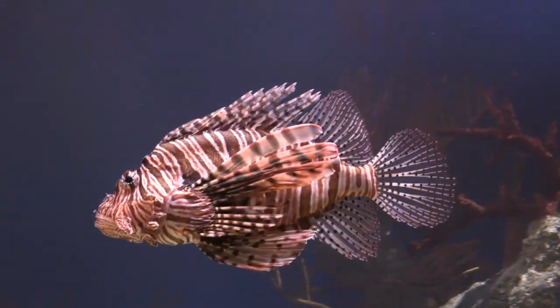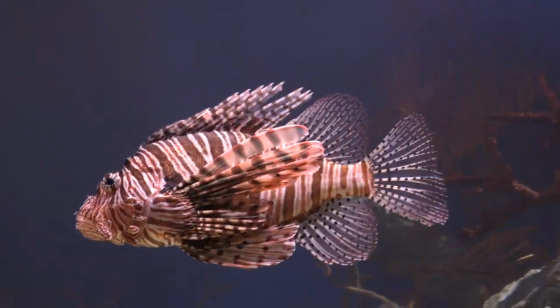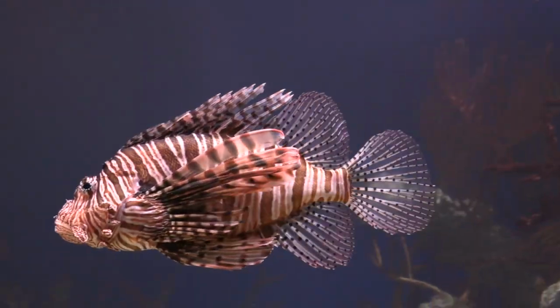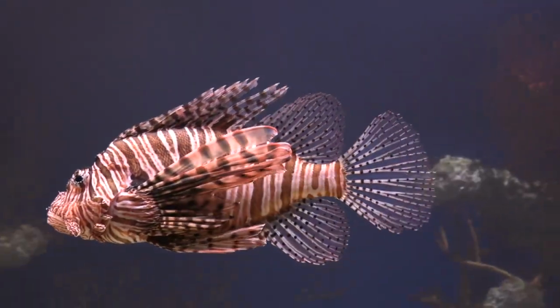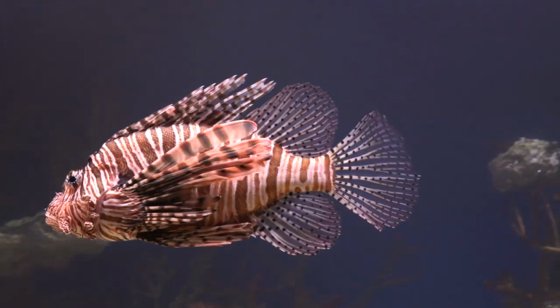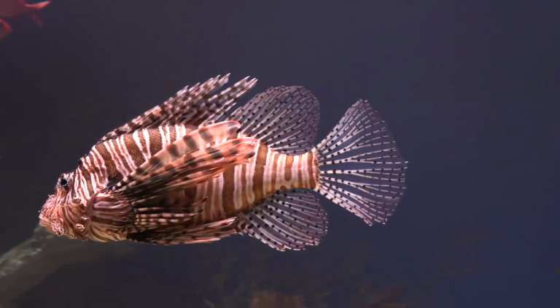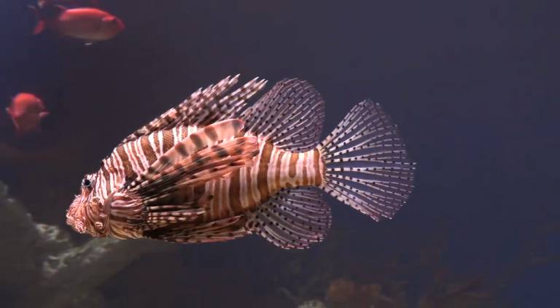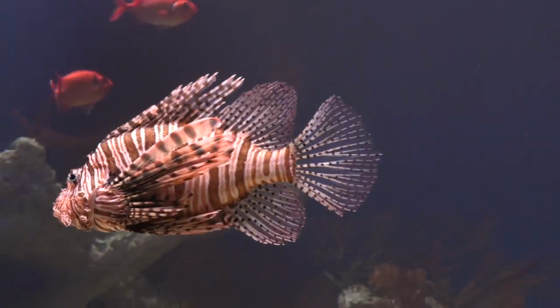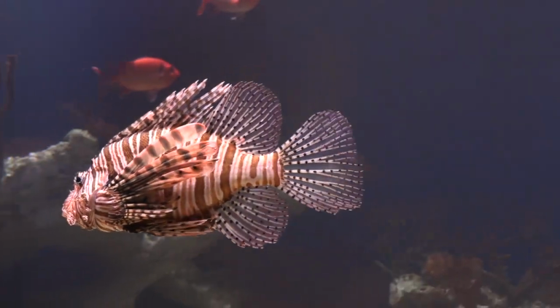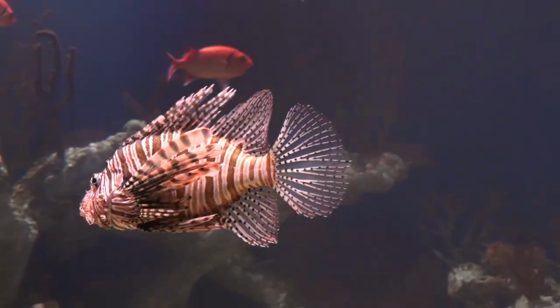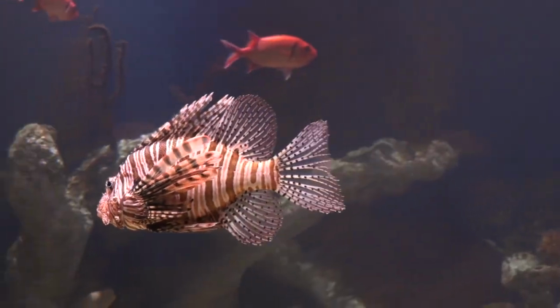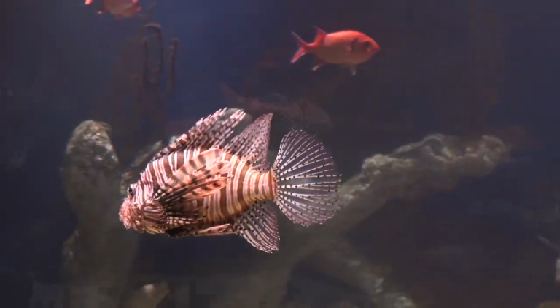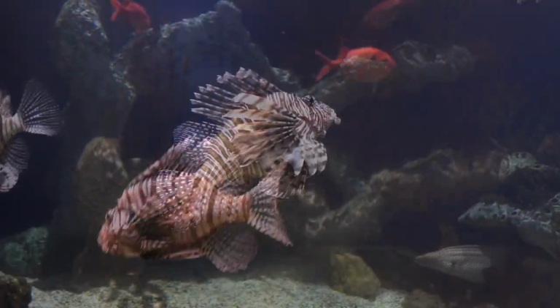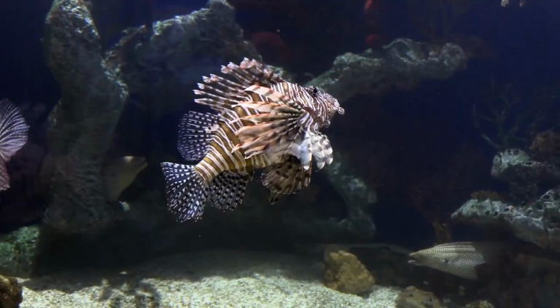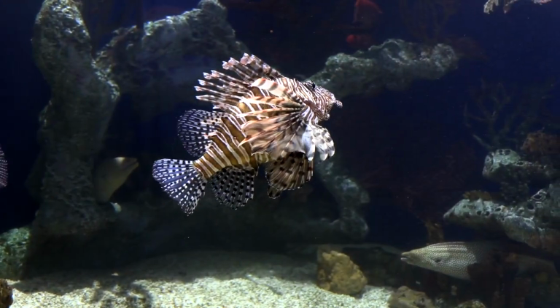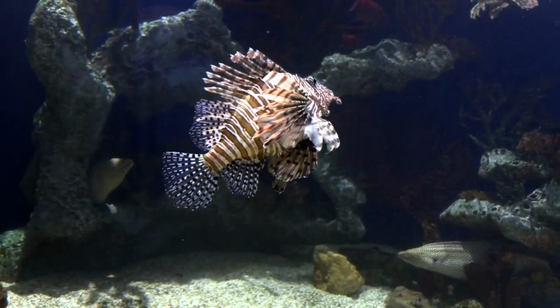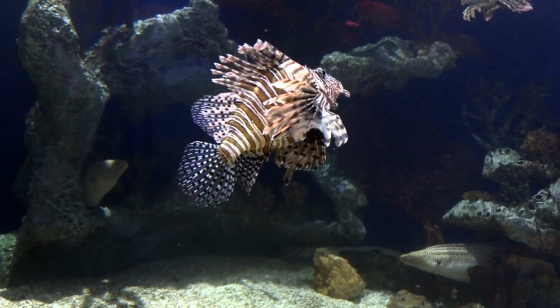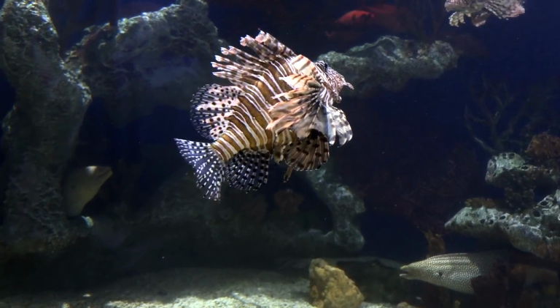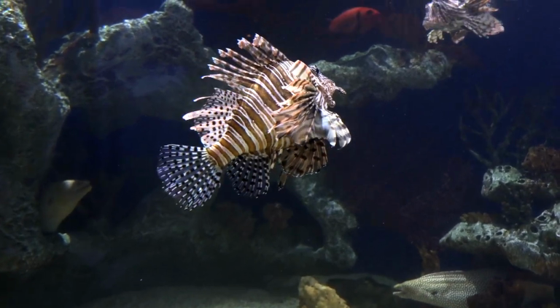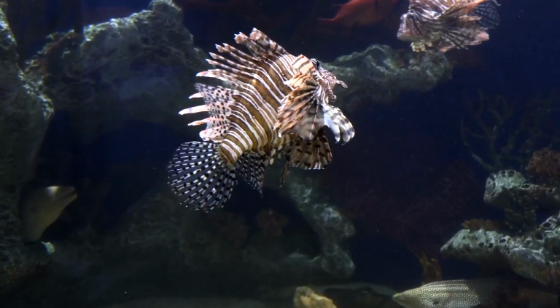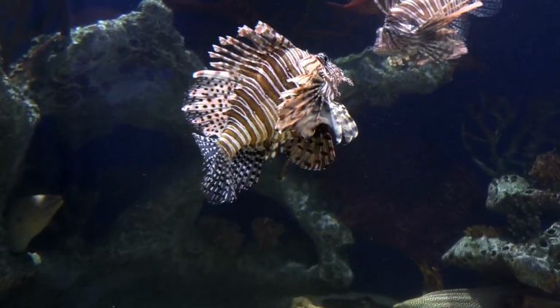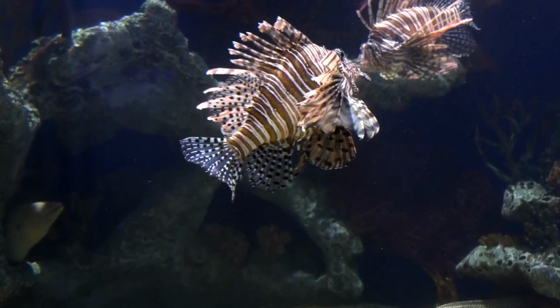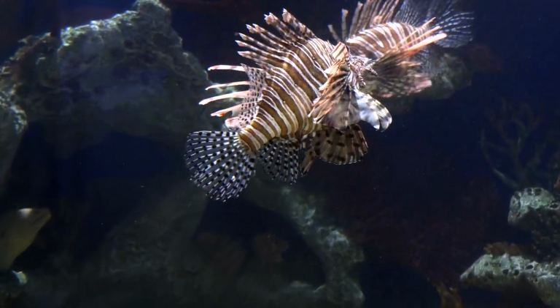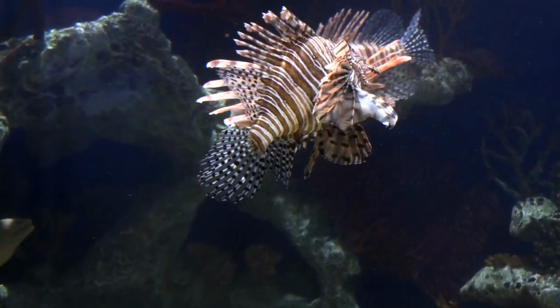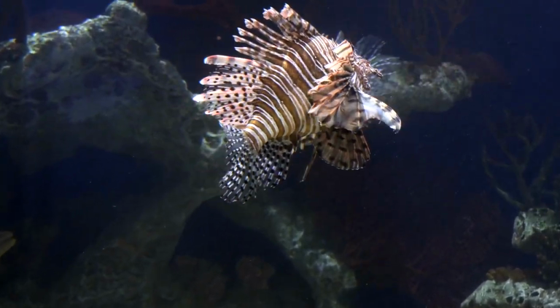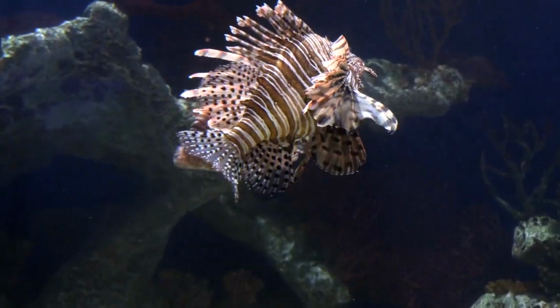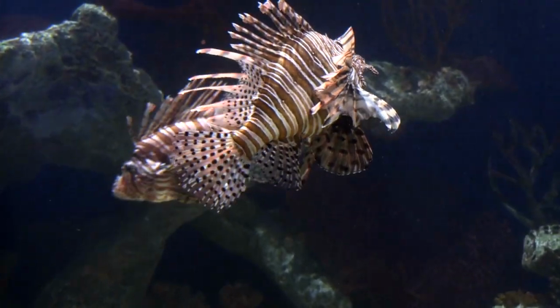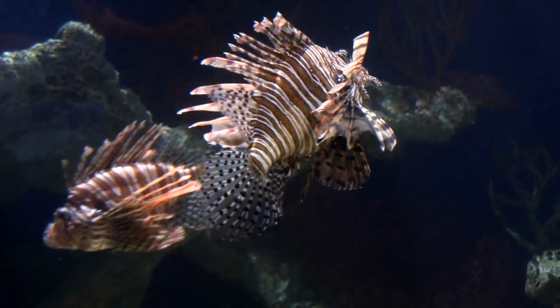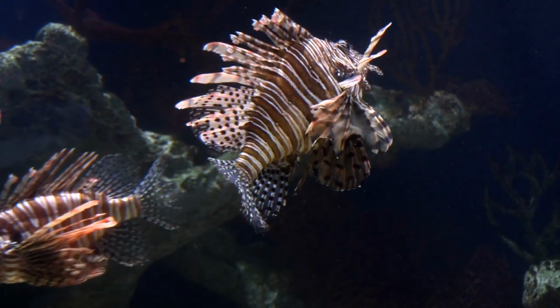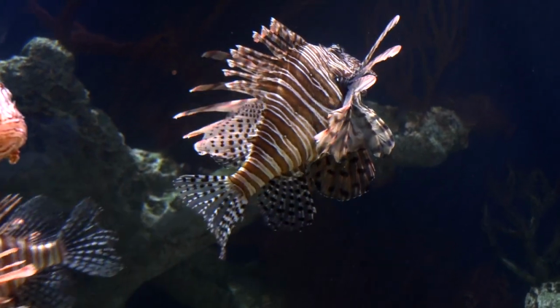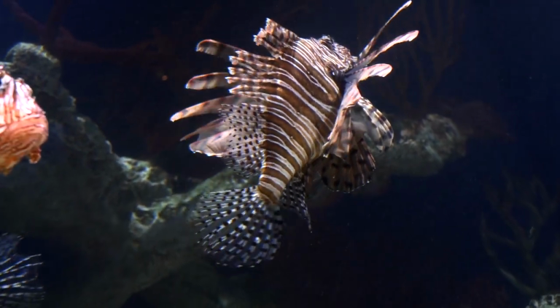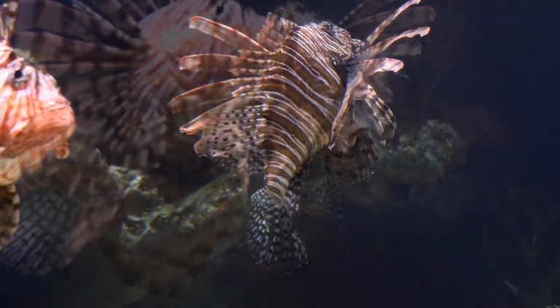Environmental groups have begun trapping these beauties on reefs and selling them as a sustainable seafood source to restaurants, which advertise it on the menu as malicious but delicious.